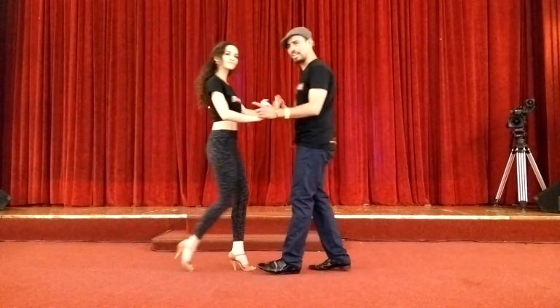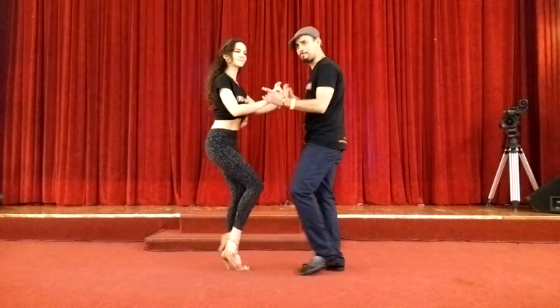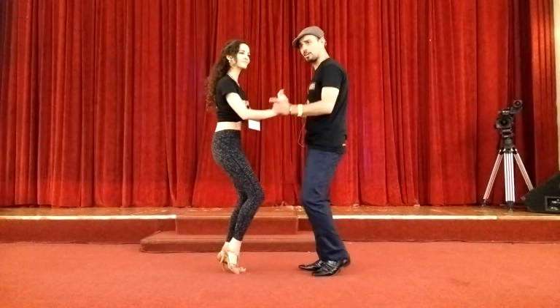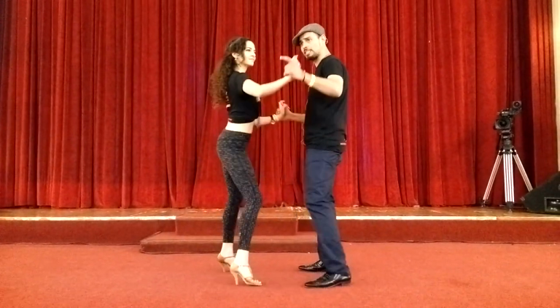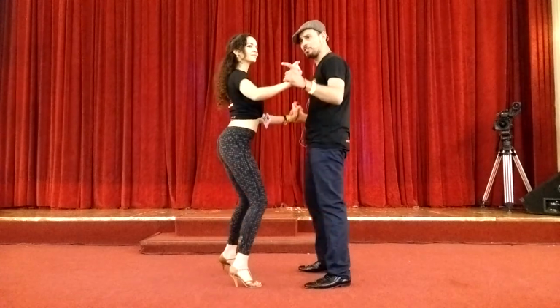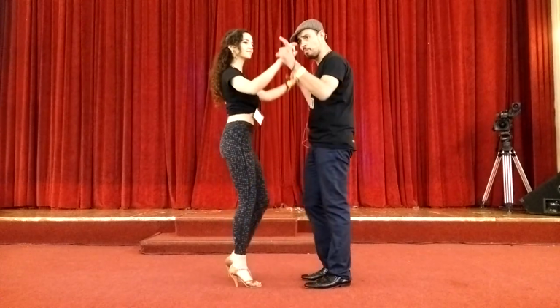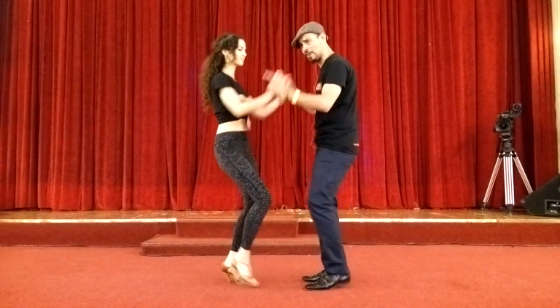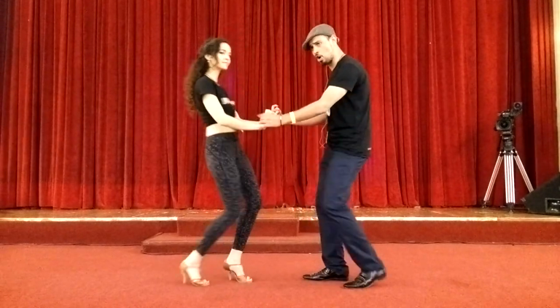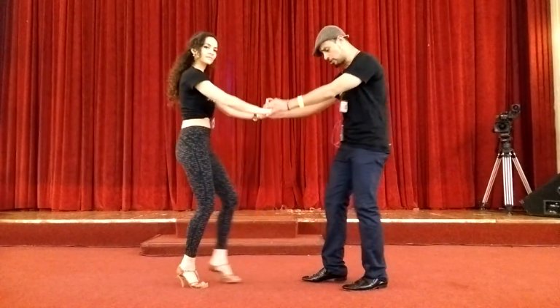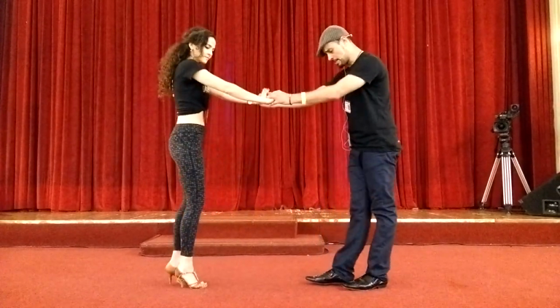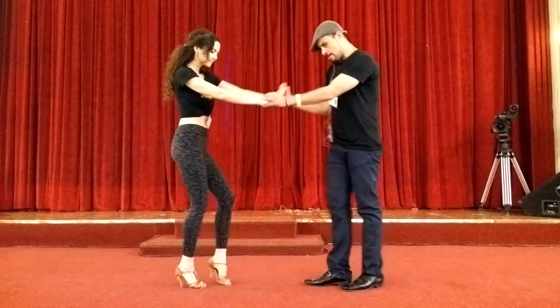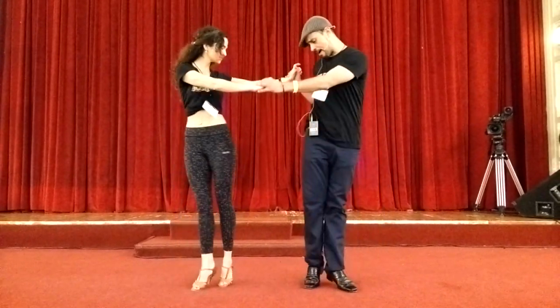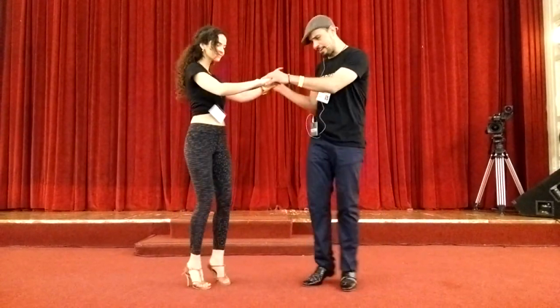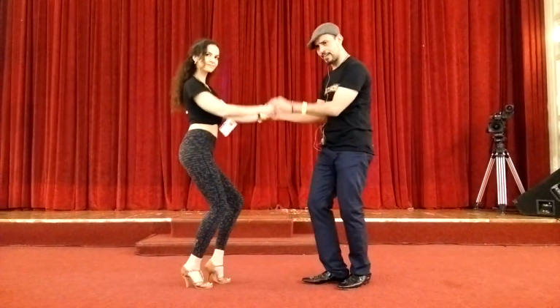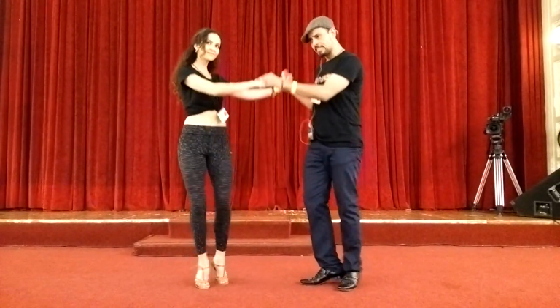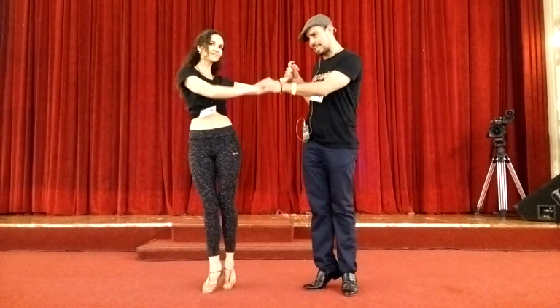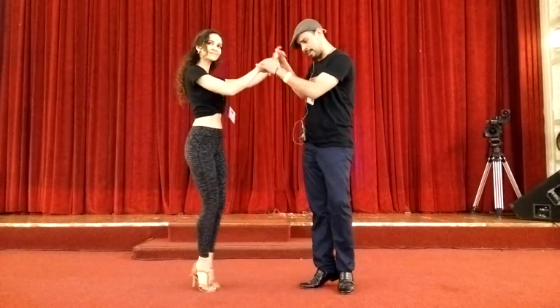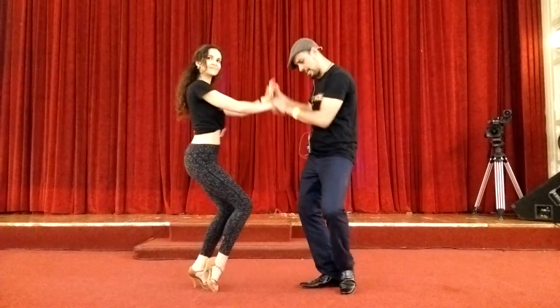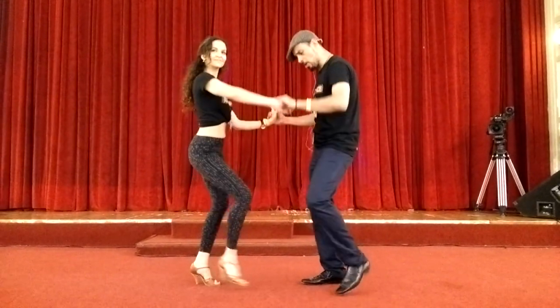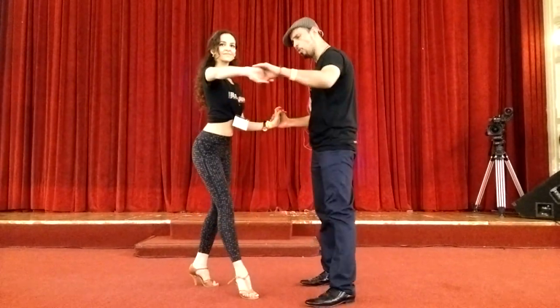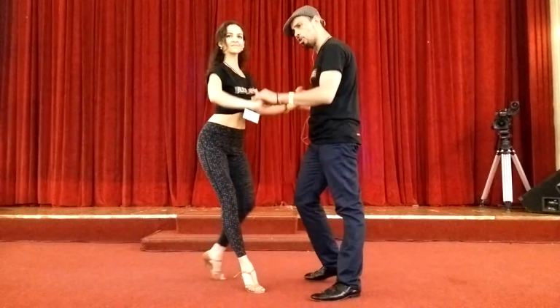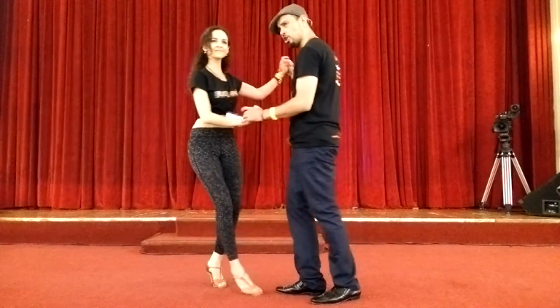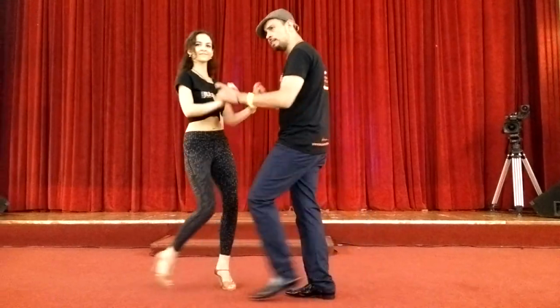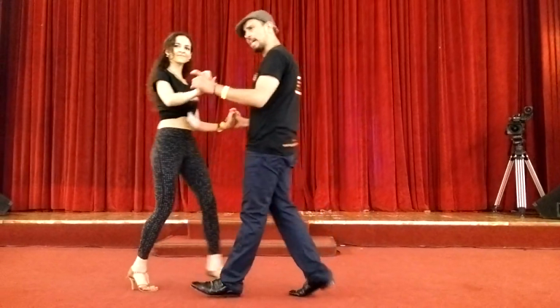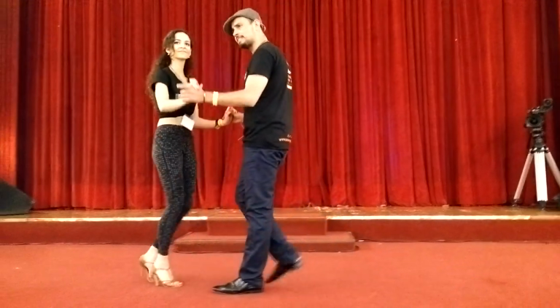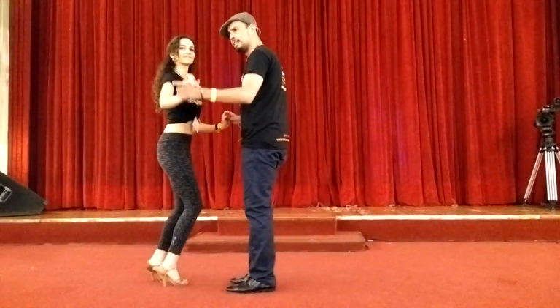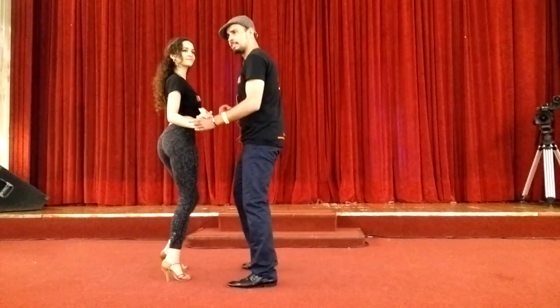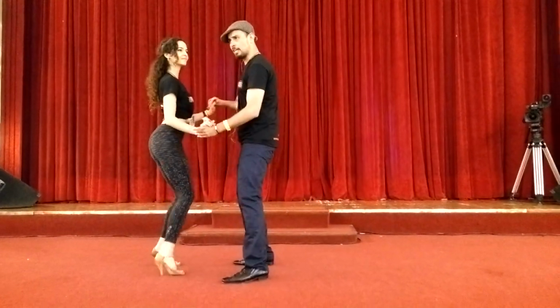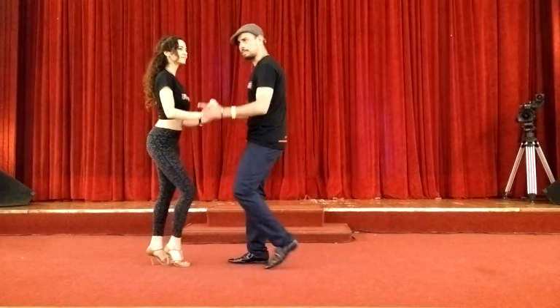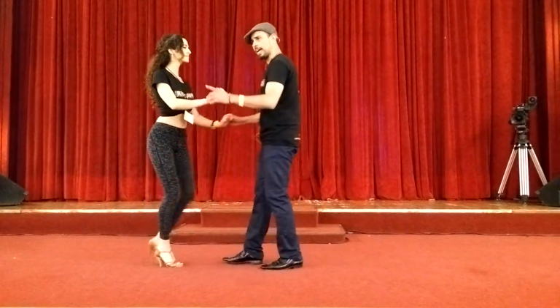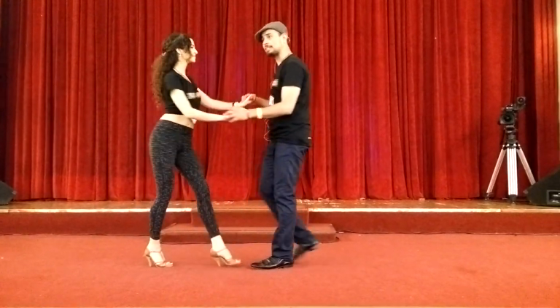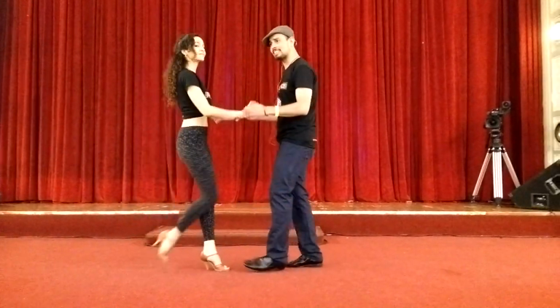Bring it back. Rotation. Rock, 5, 5, 7, in. 1, 2, 3, single, 6, 7.